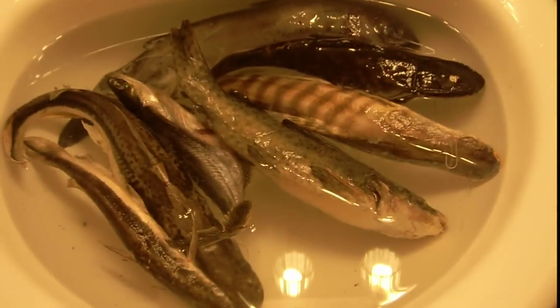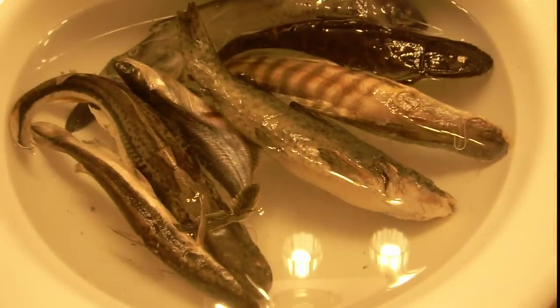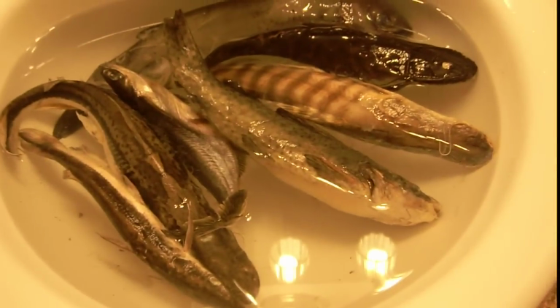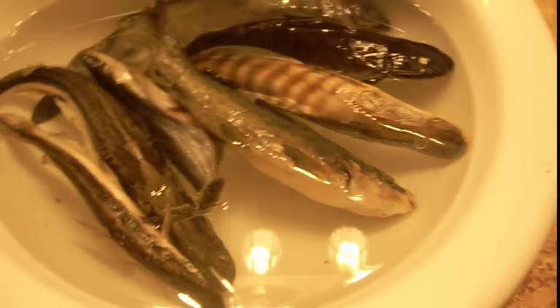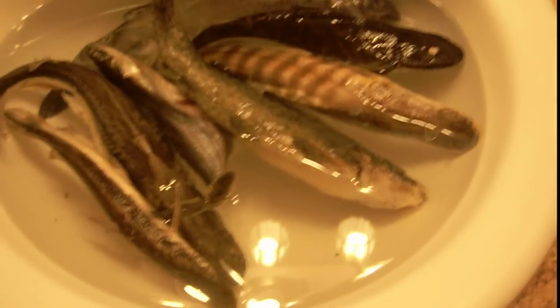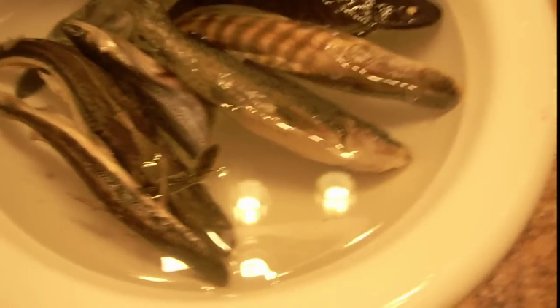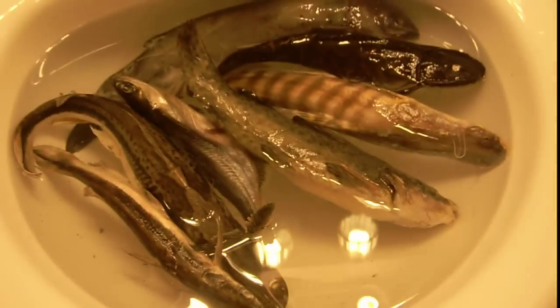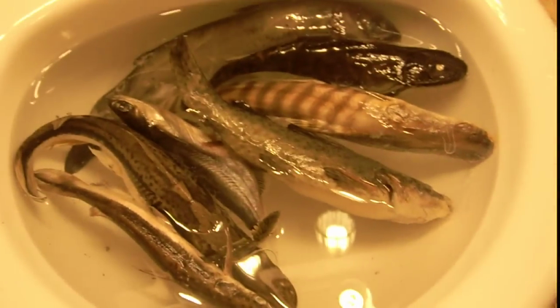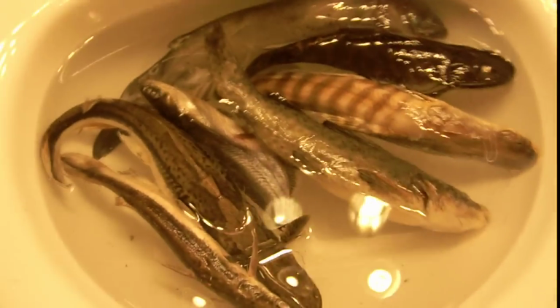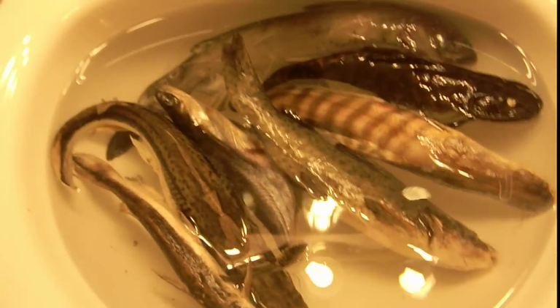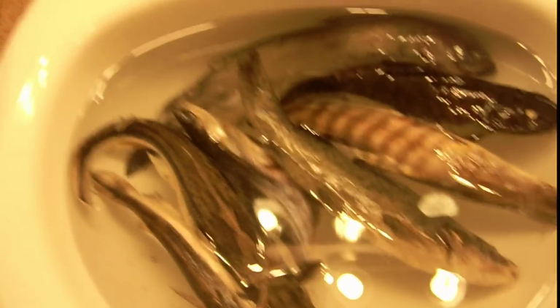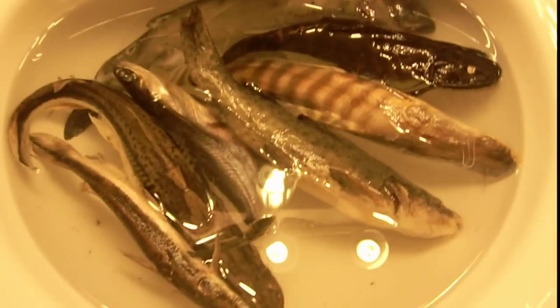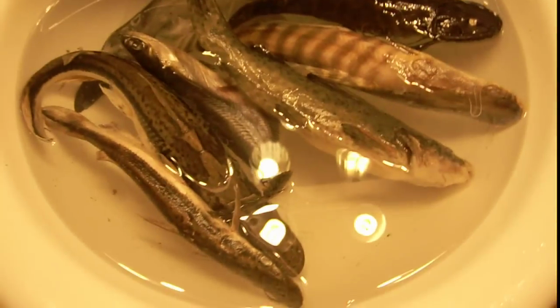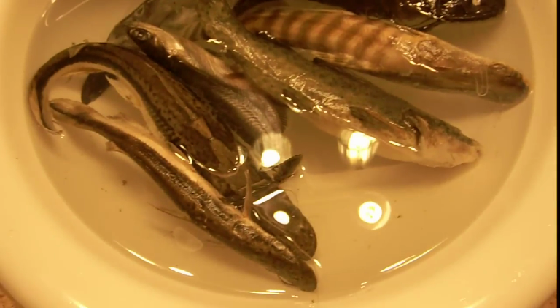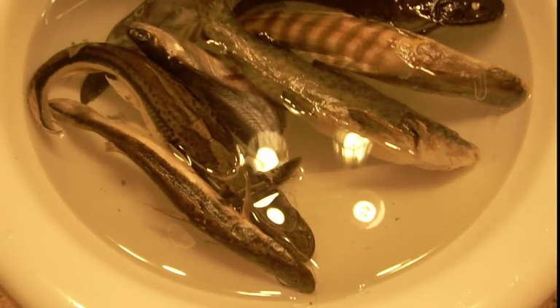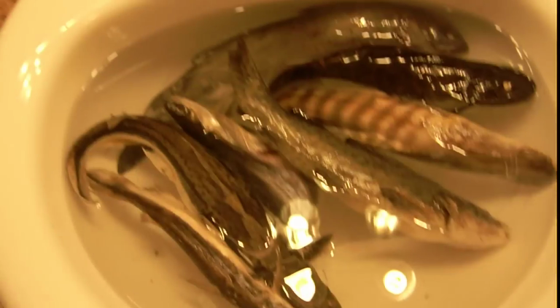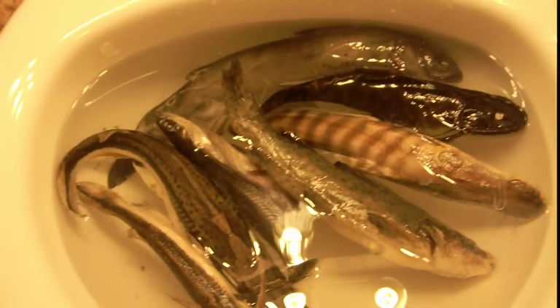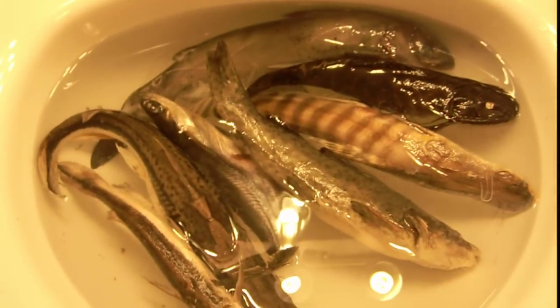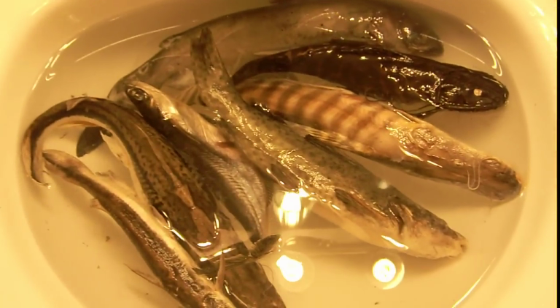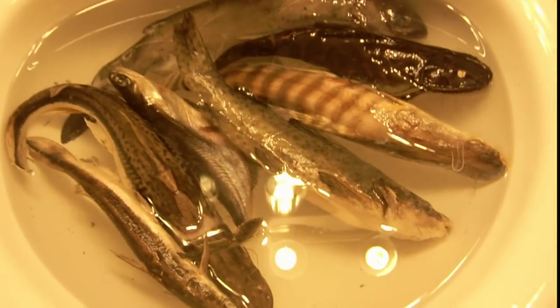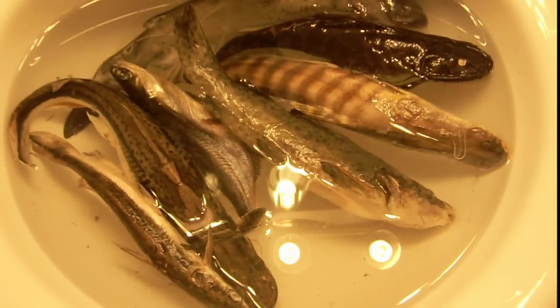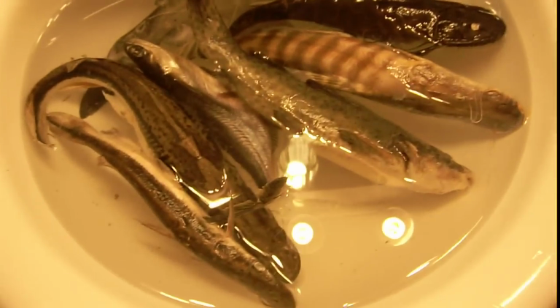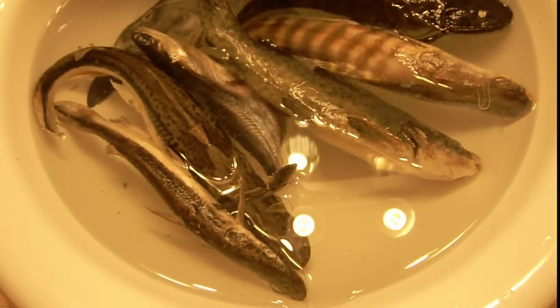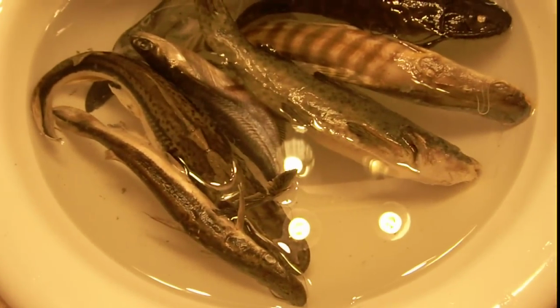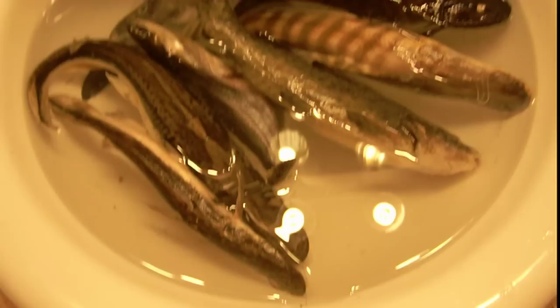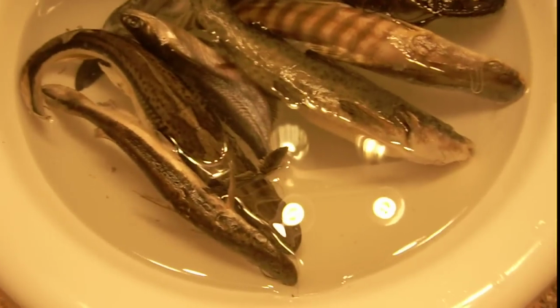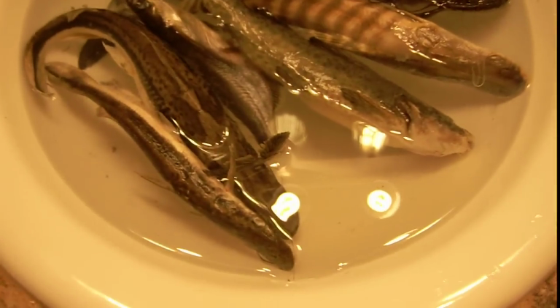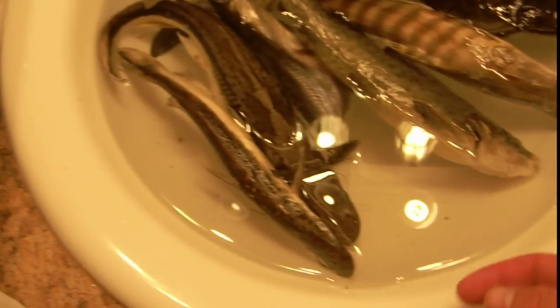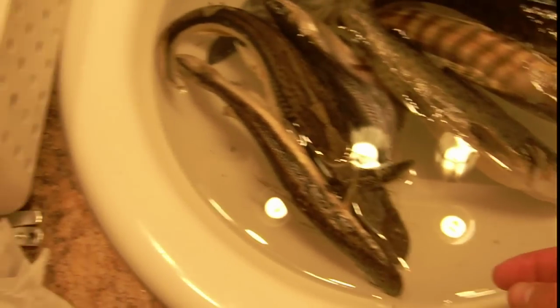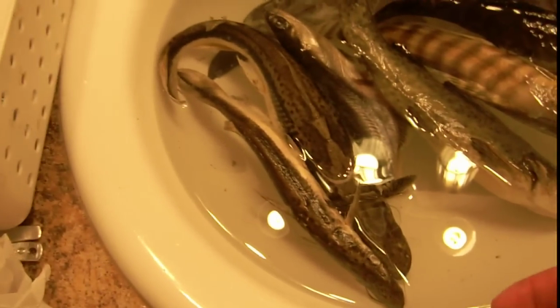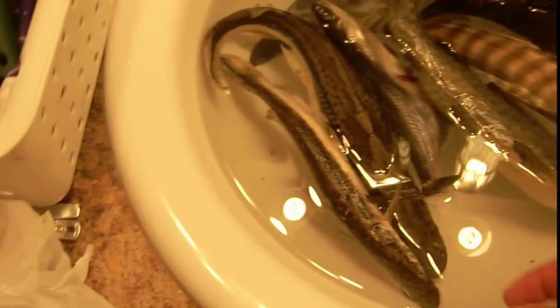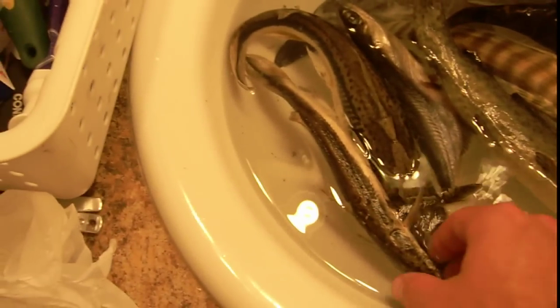Here's something I thought might be of interest to catfish fans. I am preparing some of my frozen specimens to become skeletons. And if you look in here, there's quite the assortment of catfish.